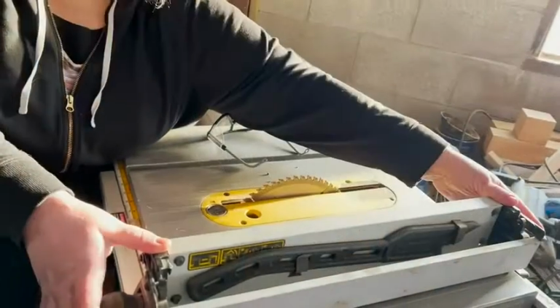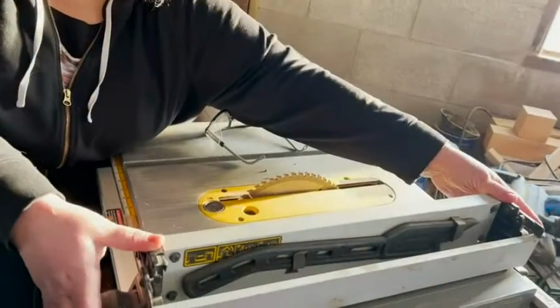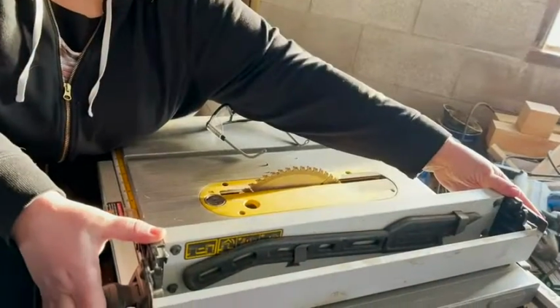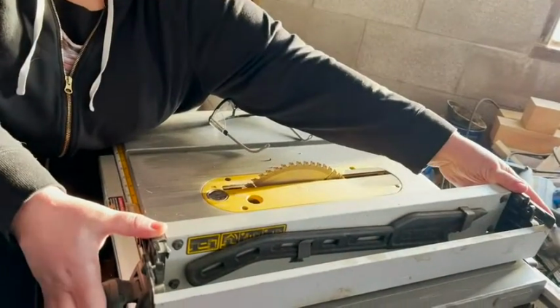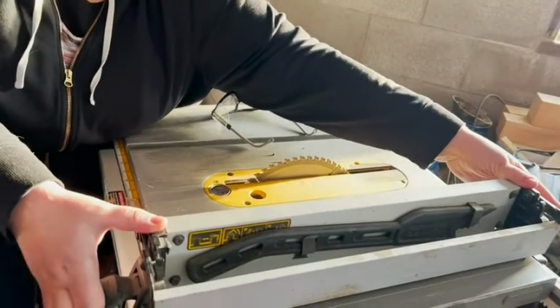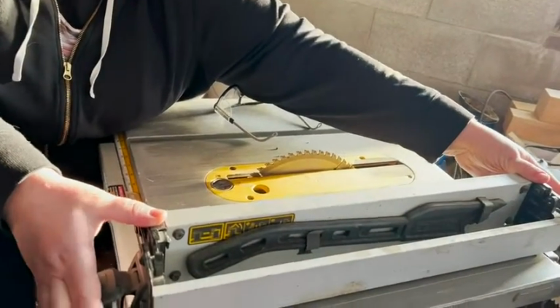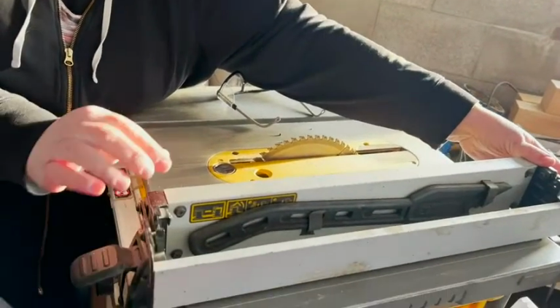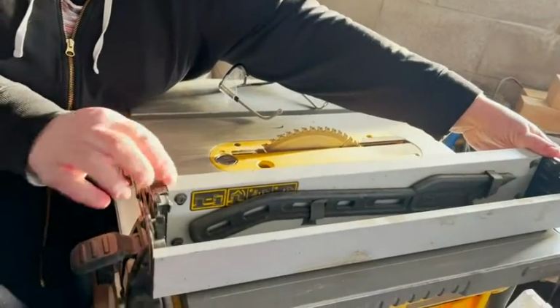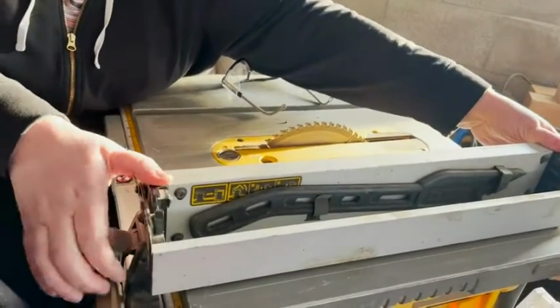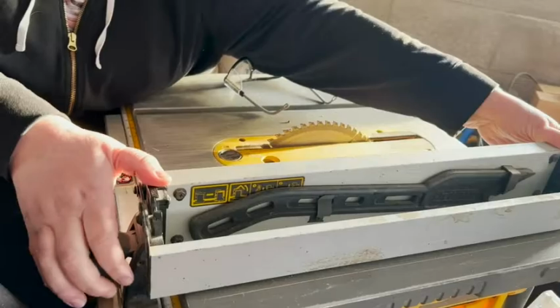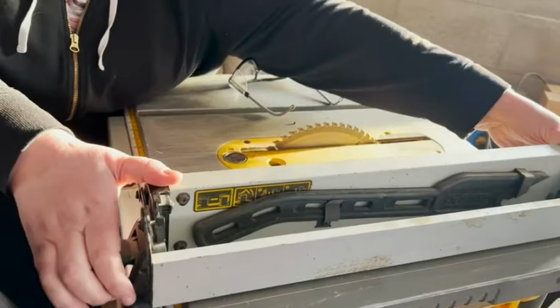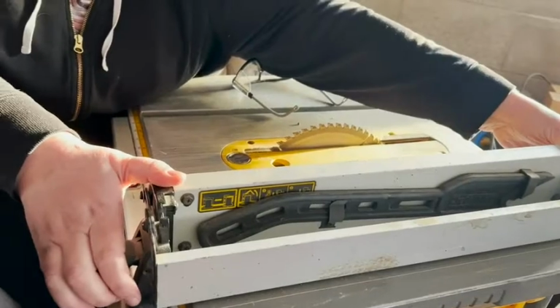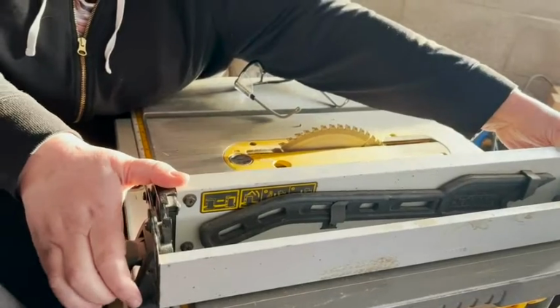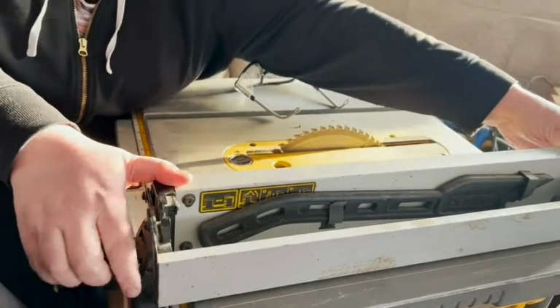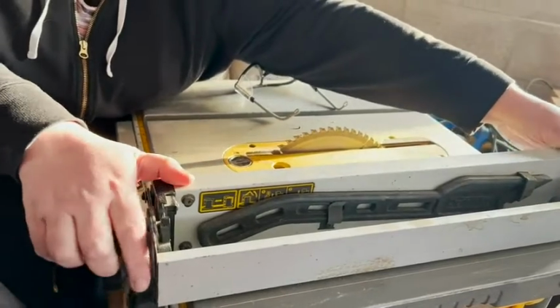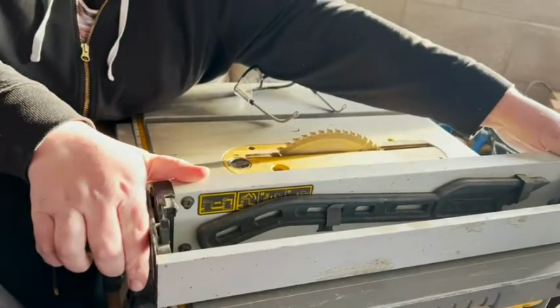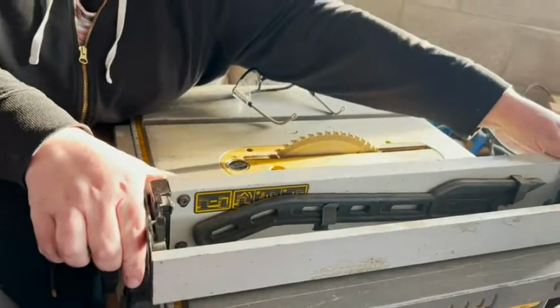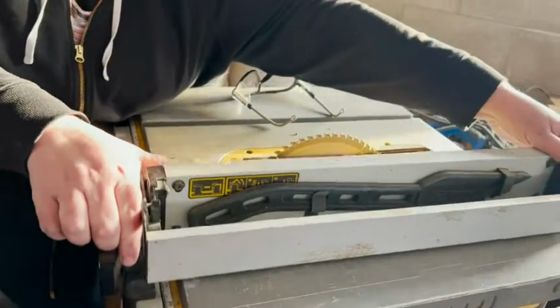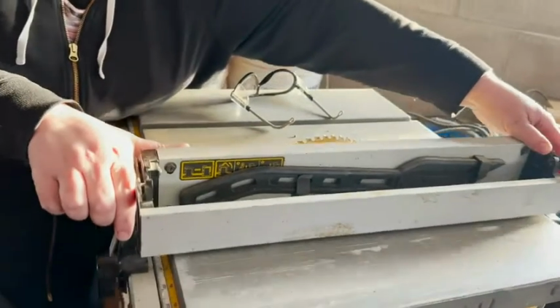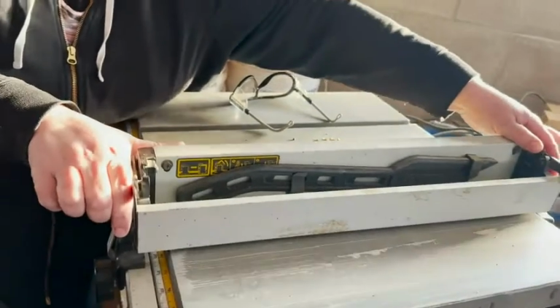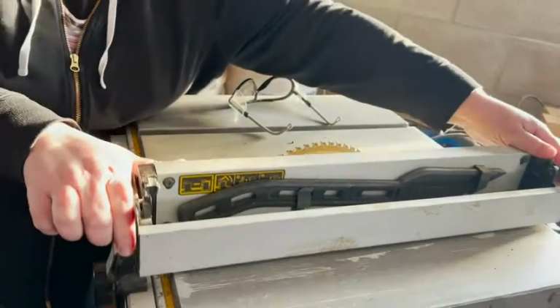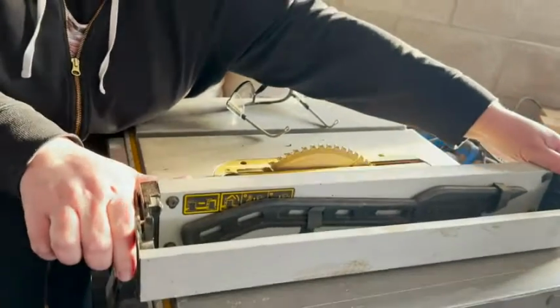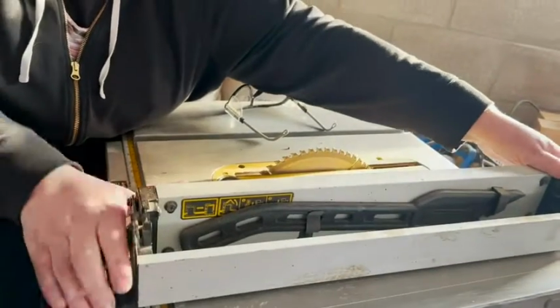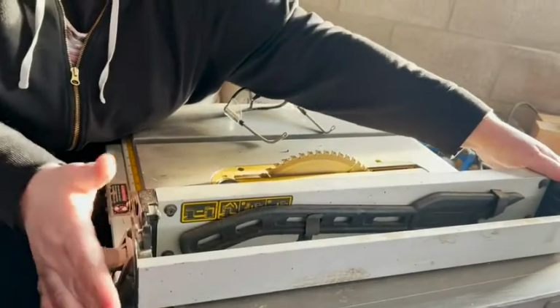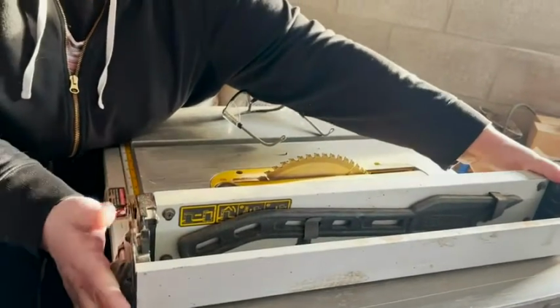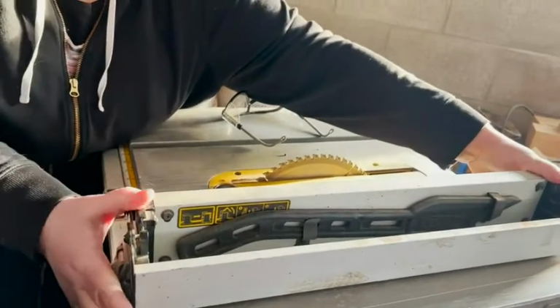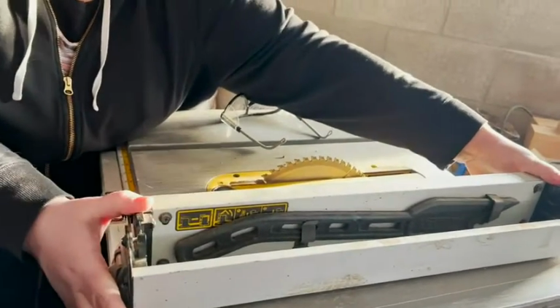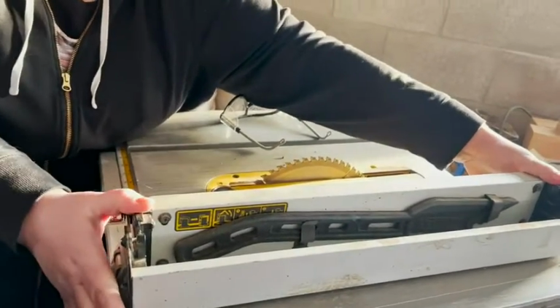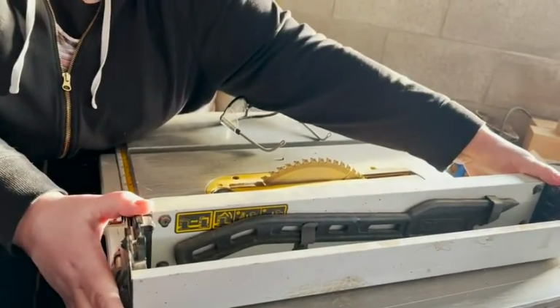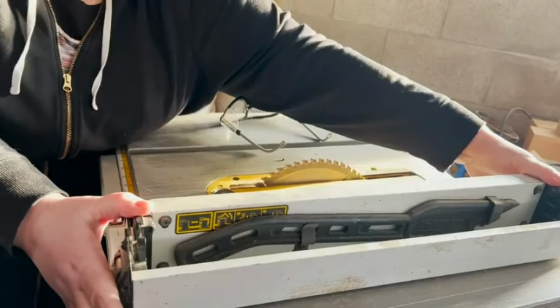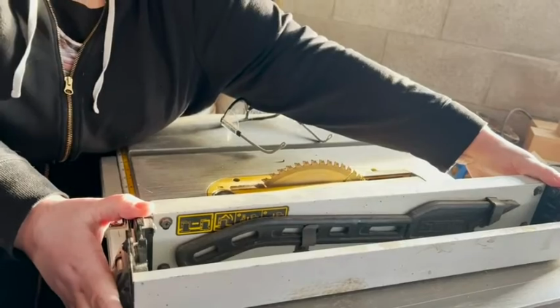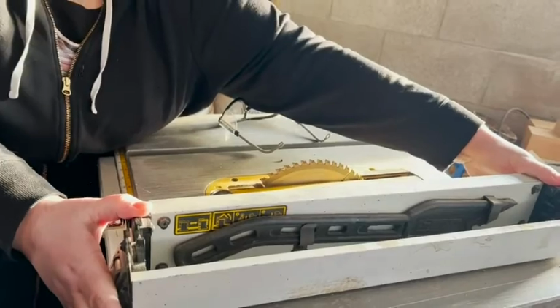The rack and pinion fence makes it super easy to slide and locks in place, so you get super accurate cuts.